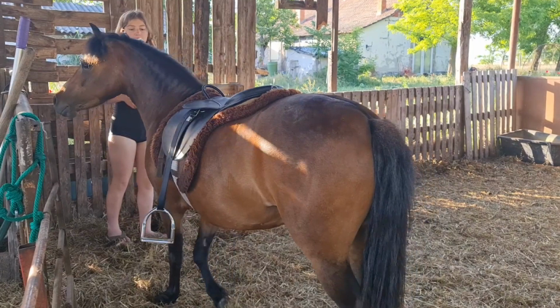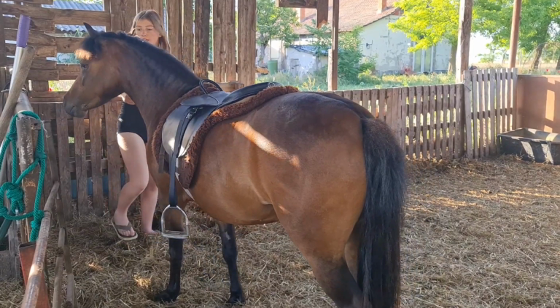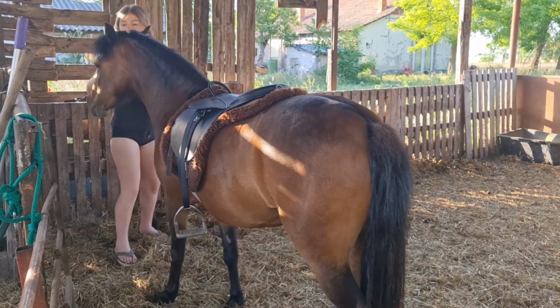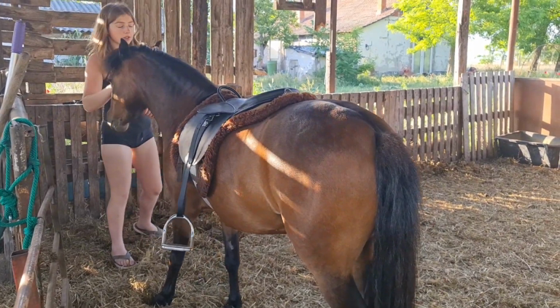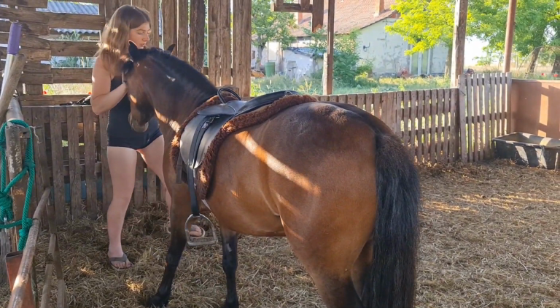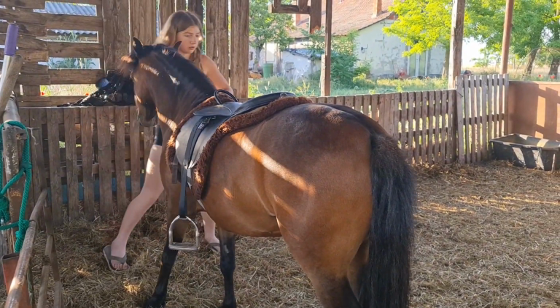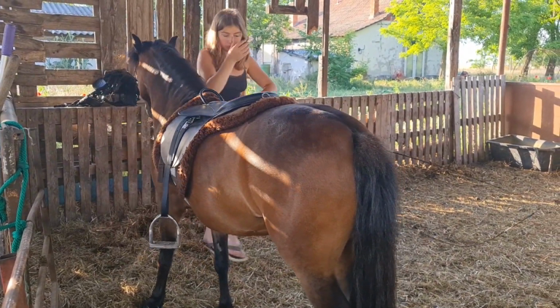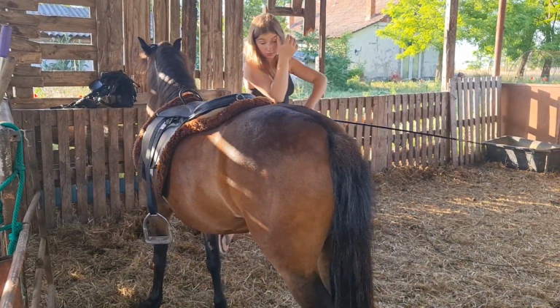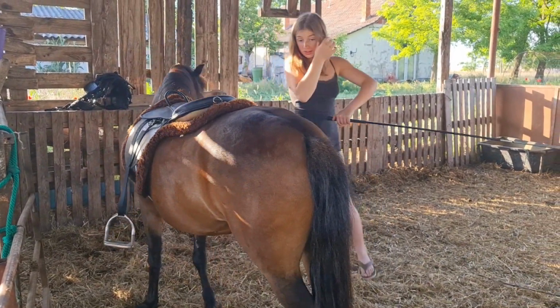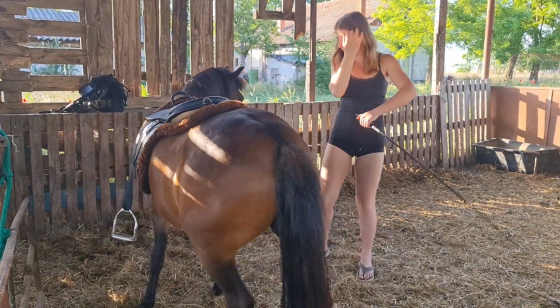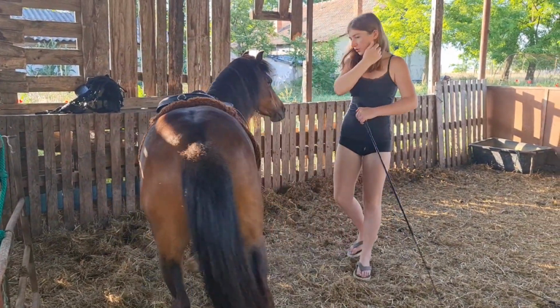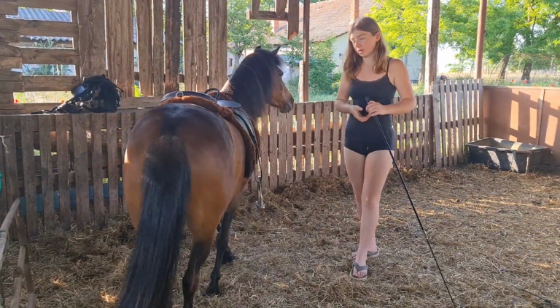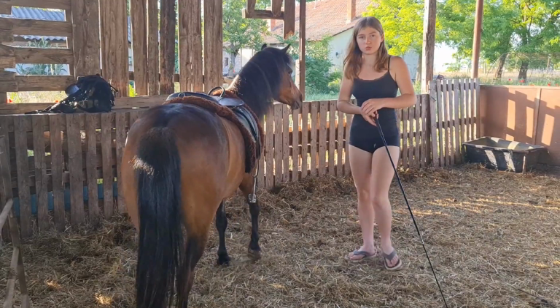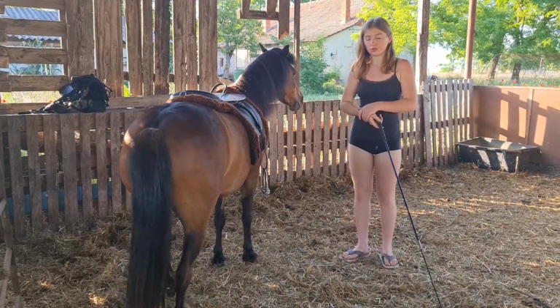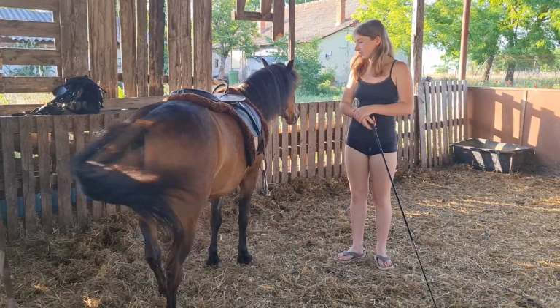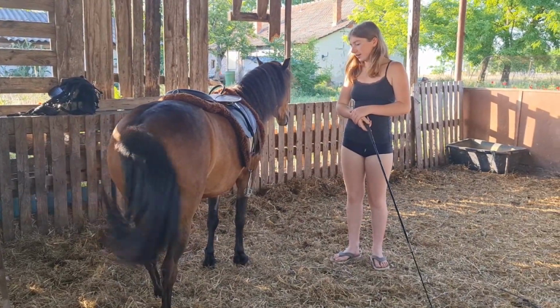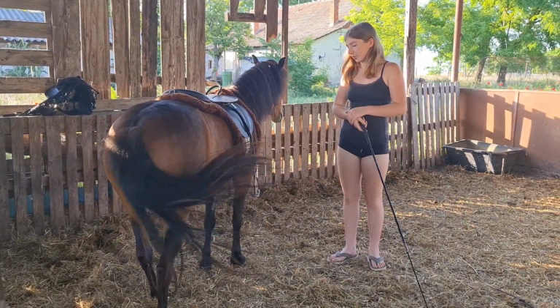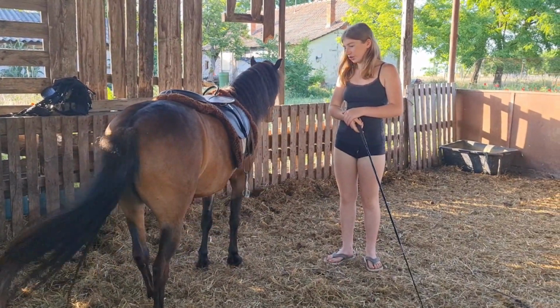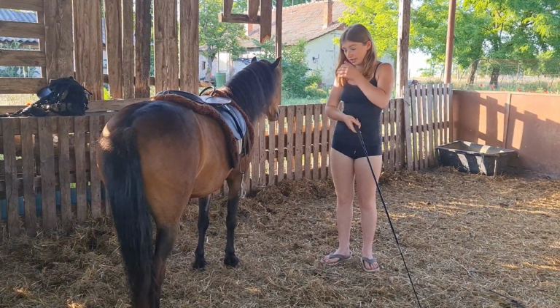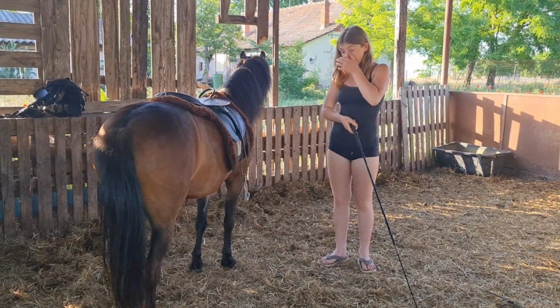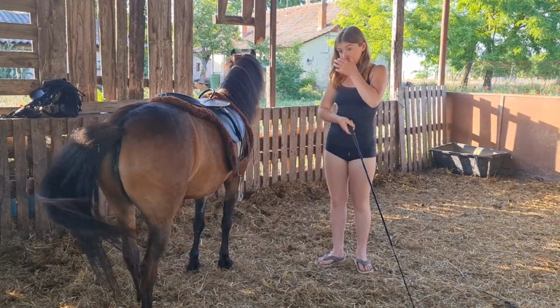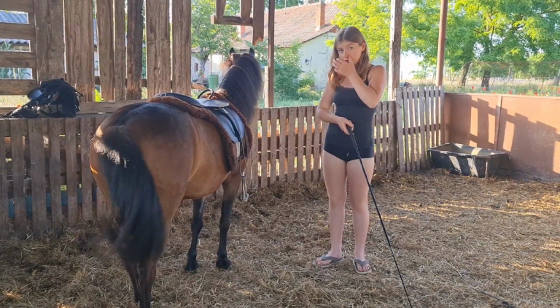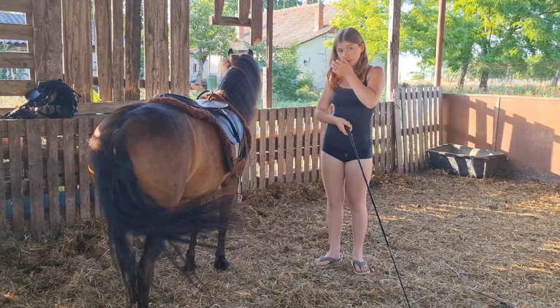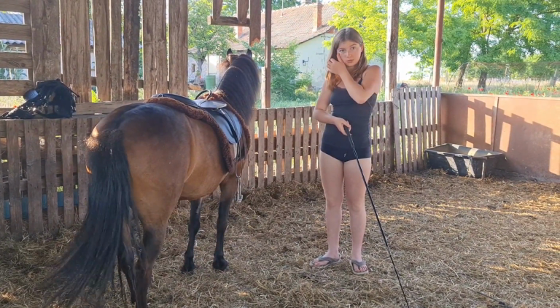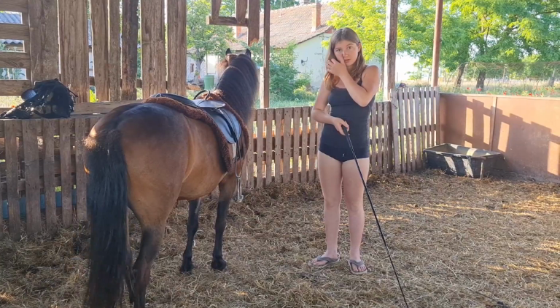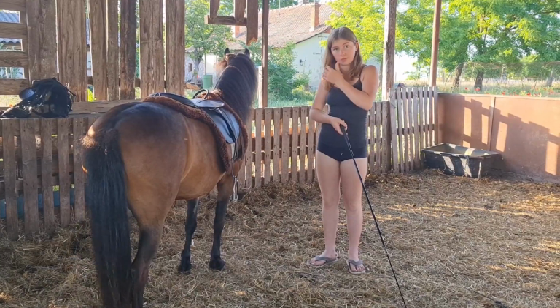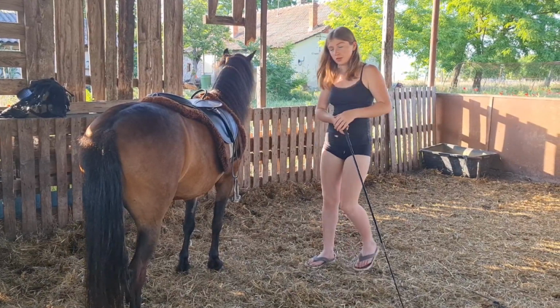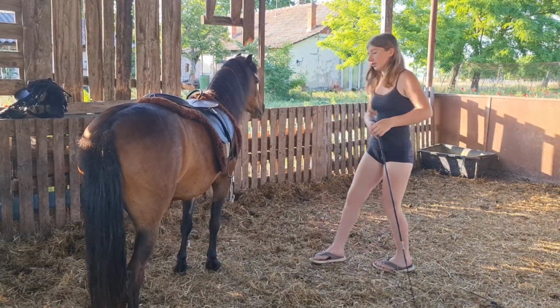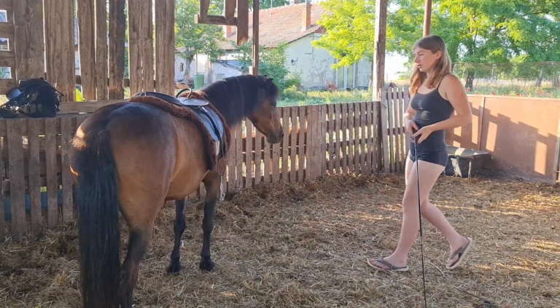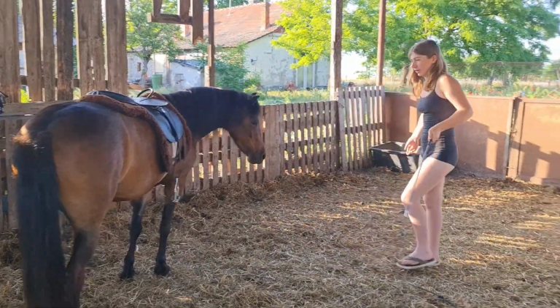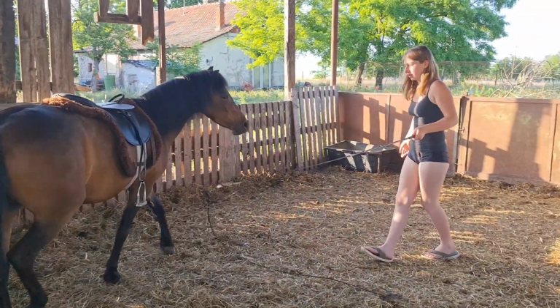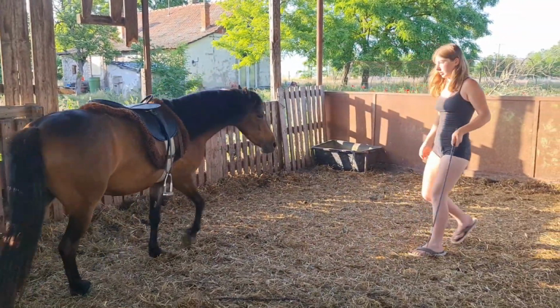She's getting a bit stuck when I ask her to go into trot because I'm adding a lot of pressure with the whip - just with noise - and I've been teaching her to come to me, so she's a bit confused and stuck. Because she needs to go fast and not come to me.